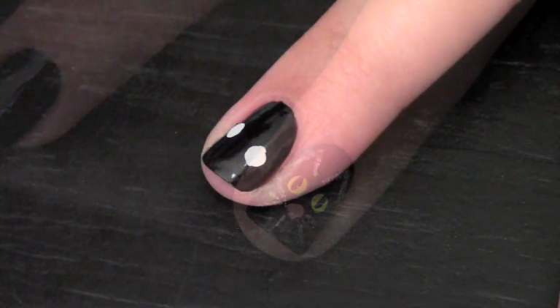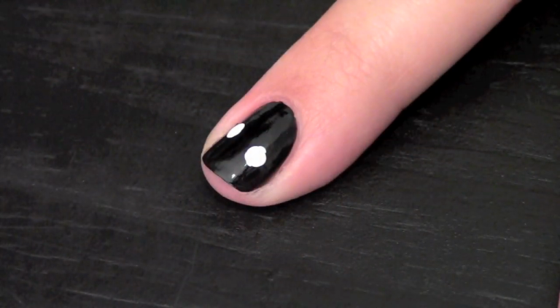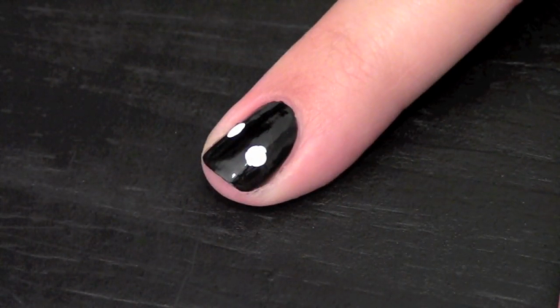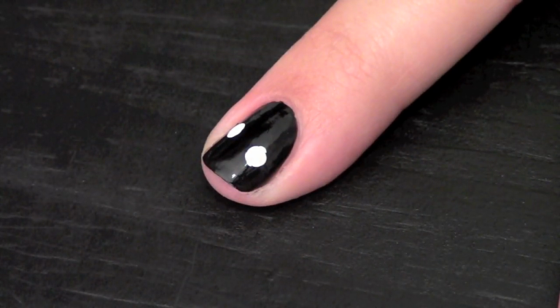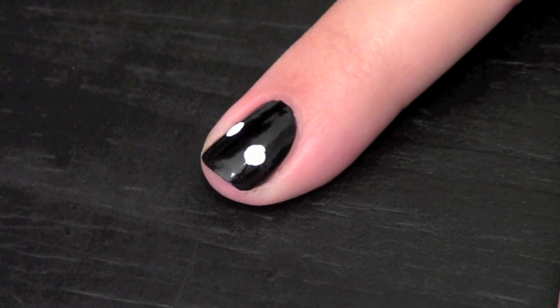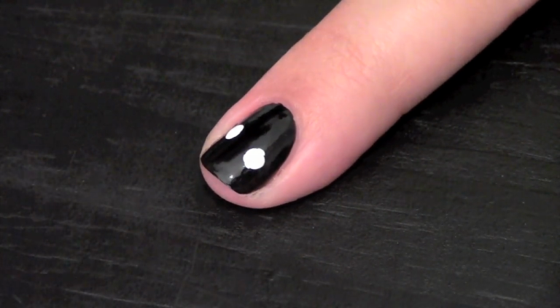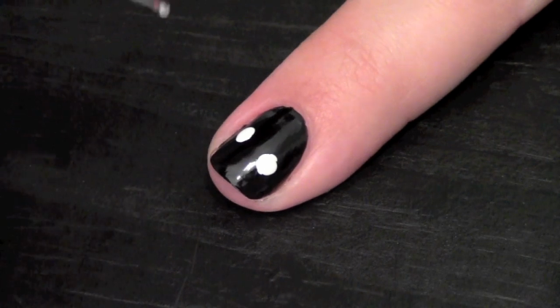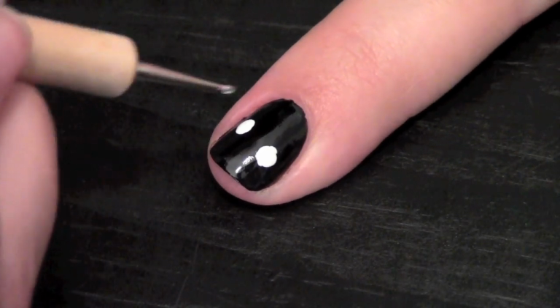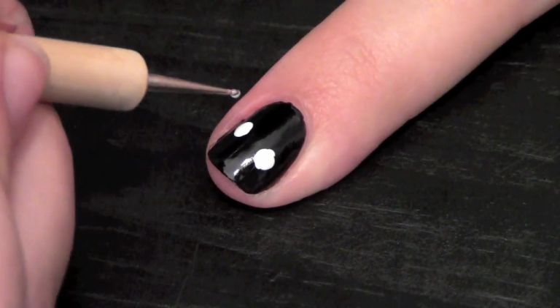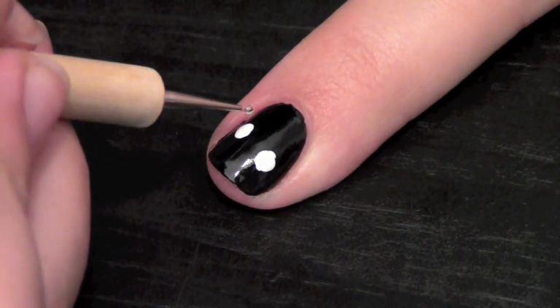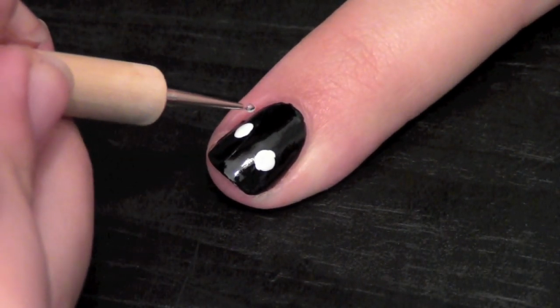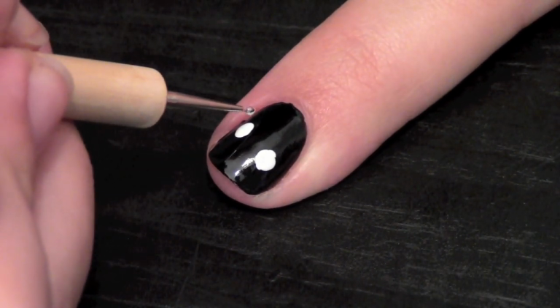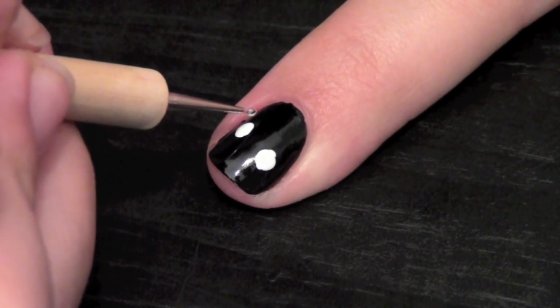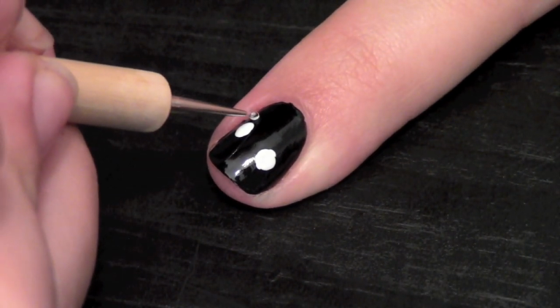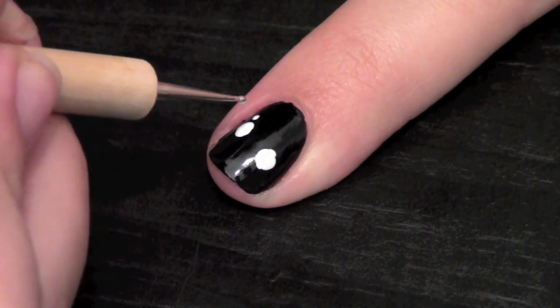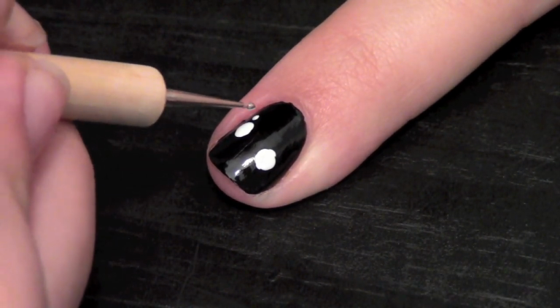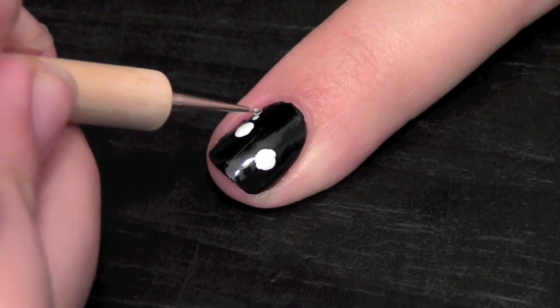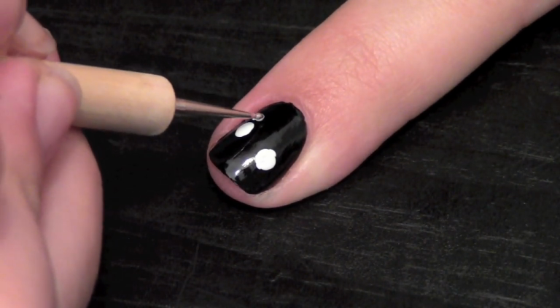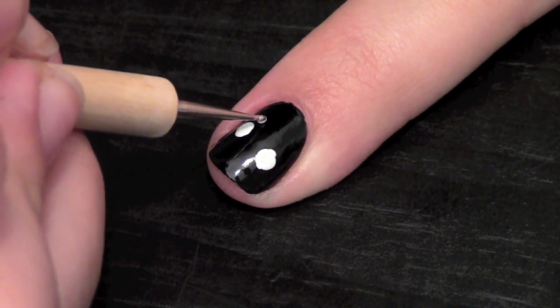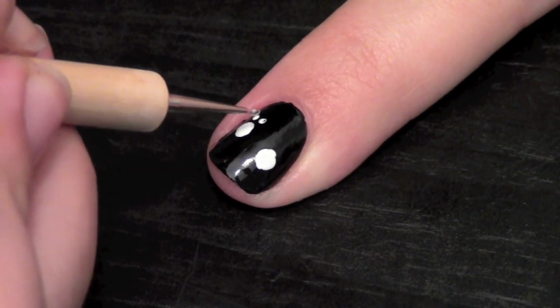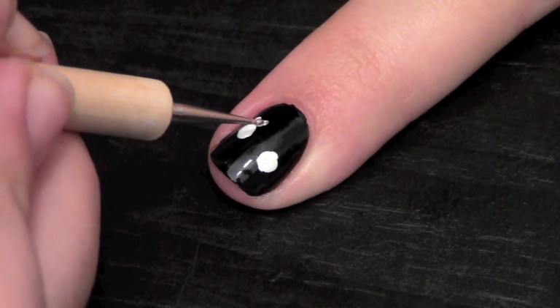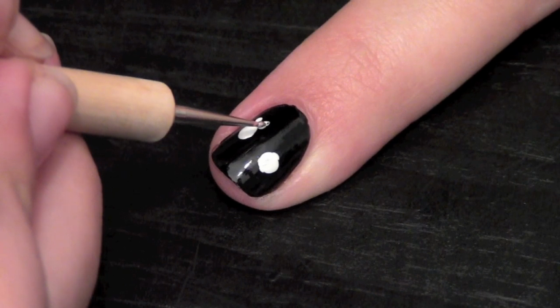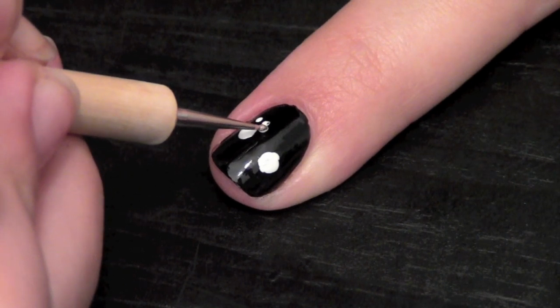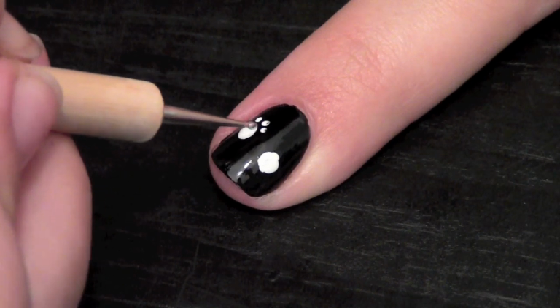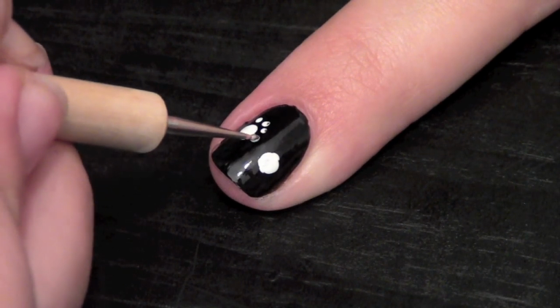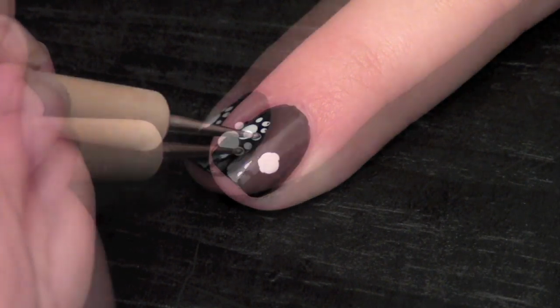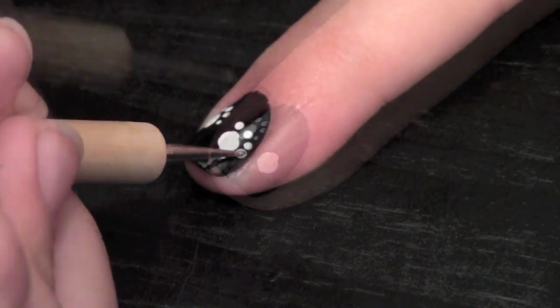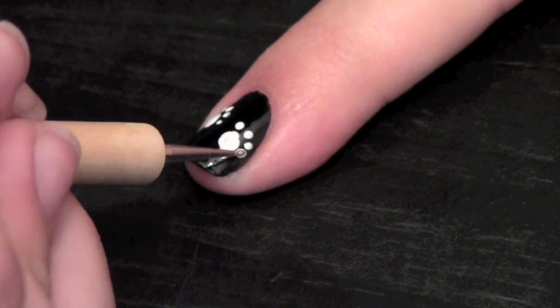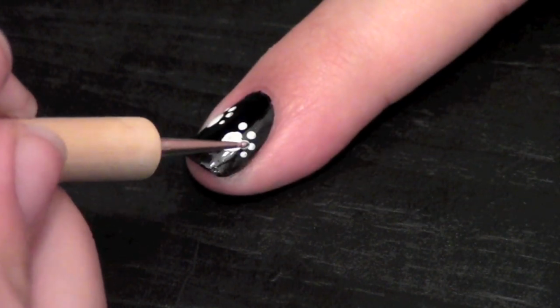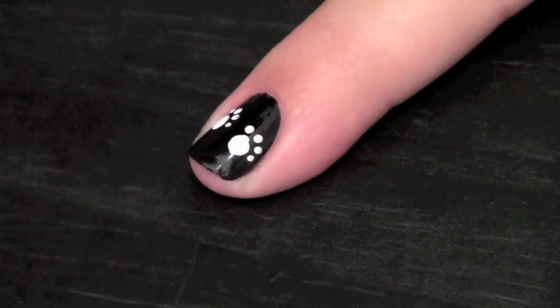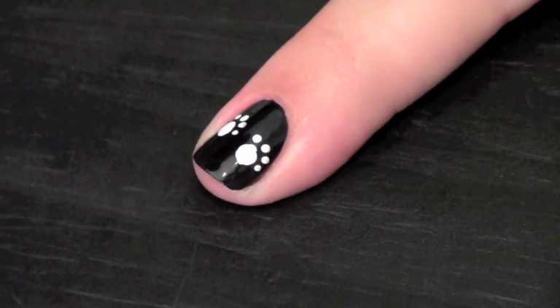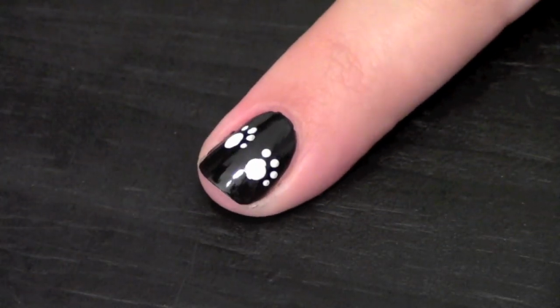On your other nails, we'll make little cat prints by taking your dotting tool and creating two large dots and four small dots on top. Repeat this process on all your other nails.